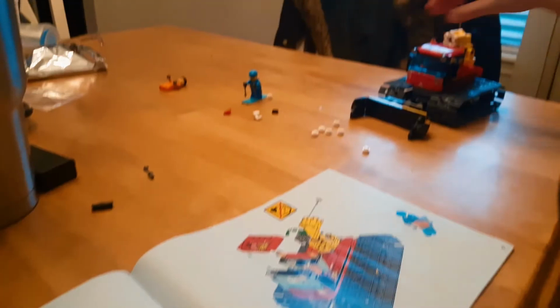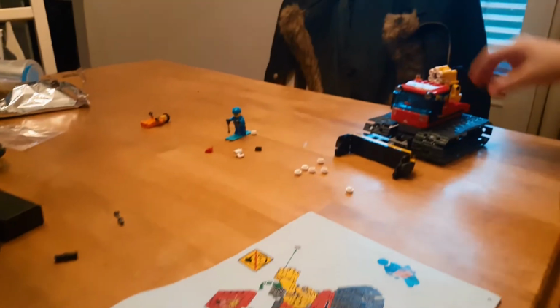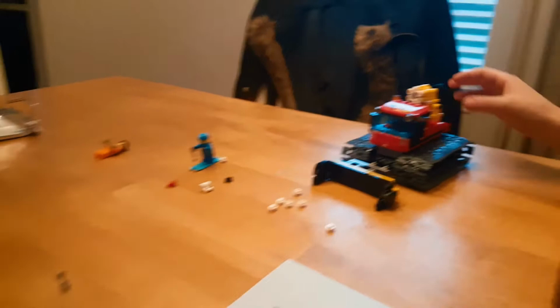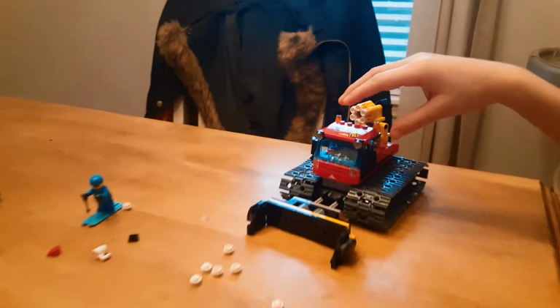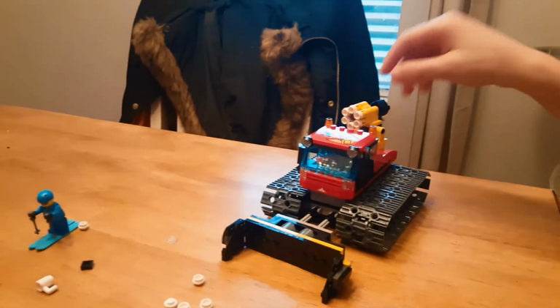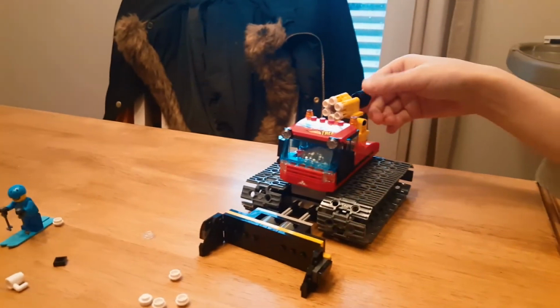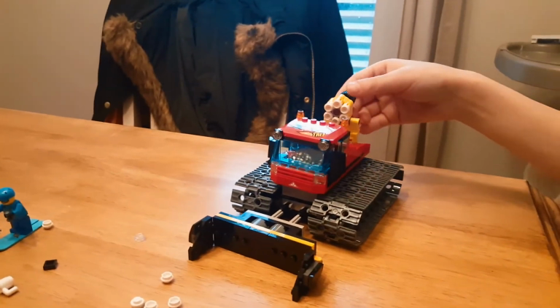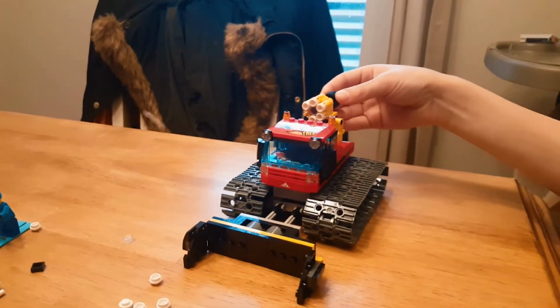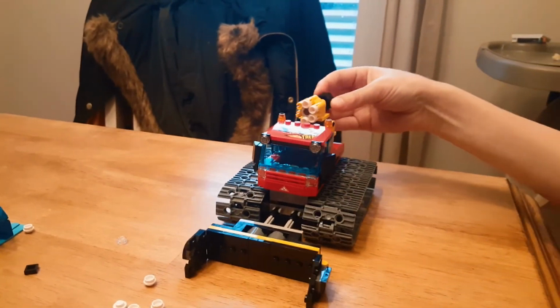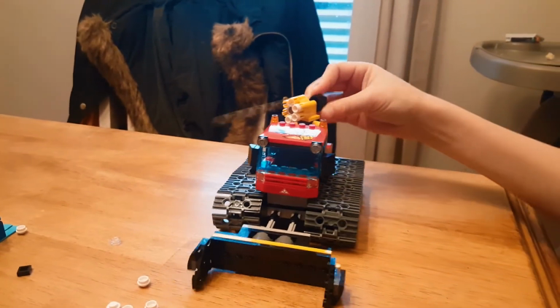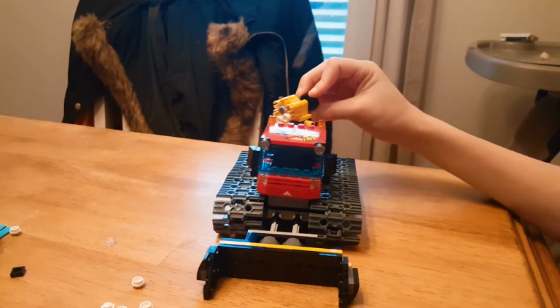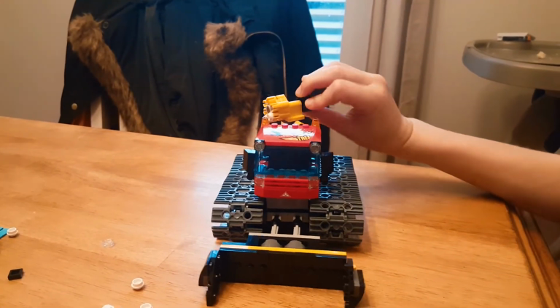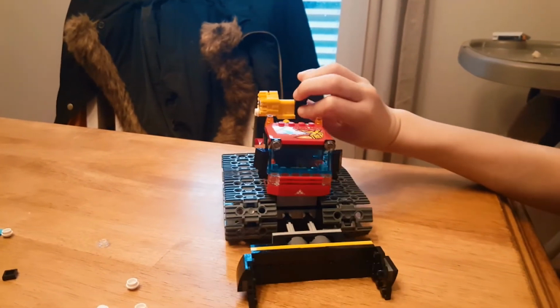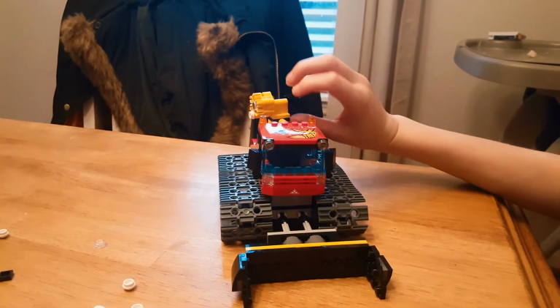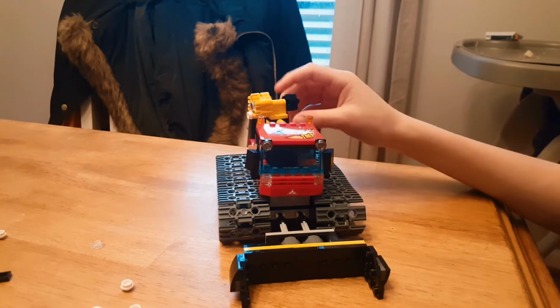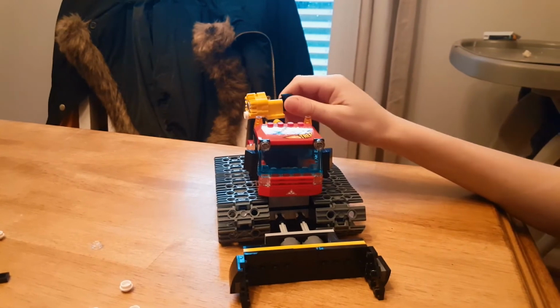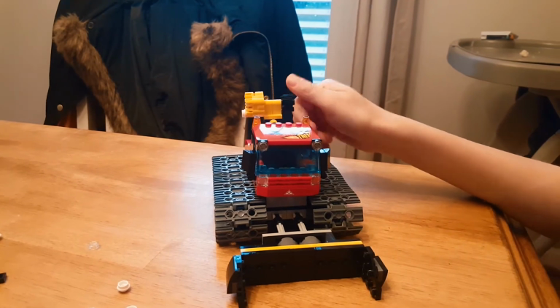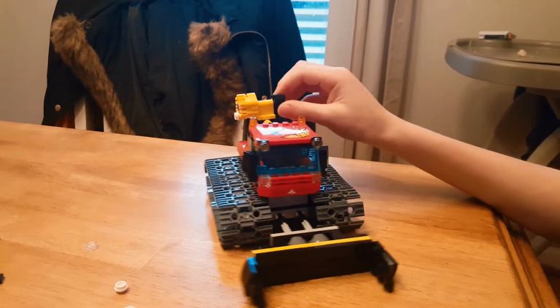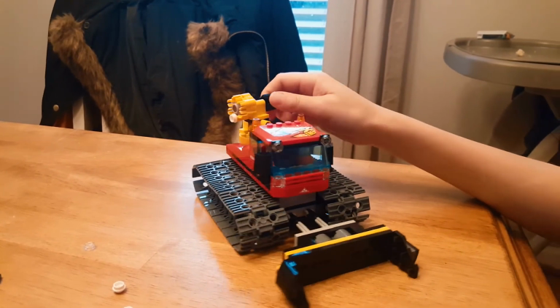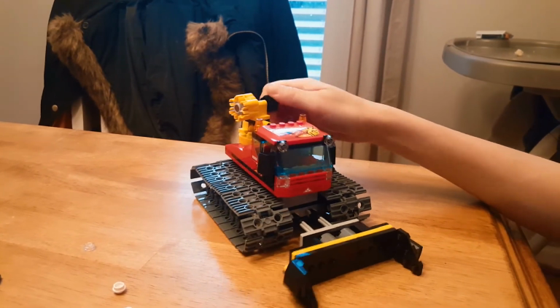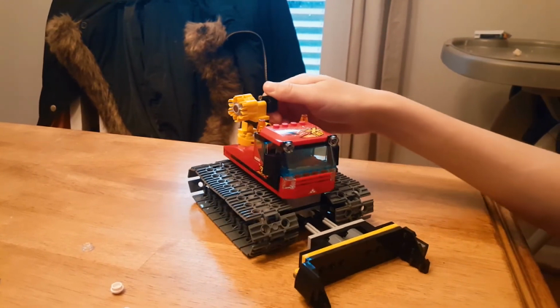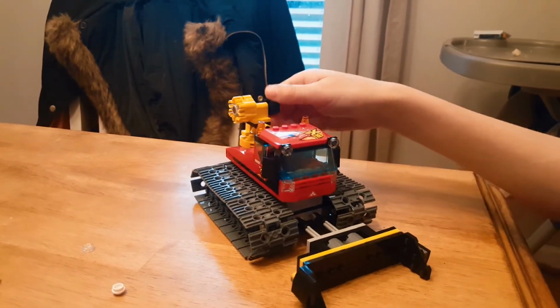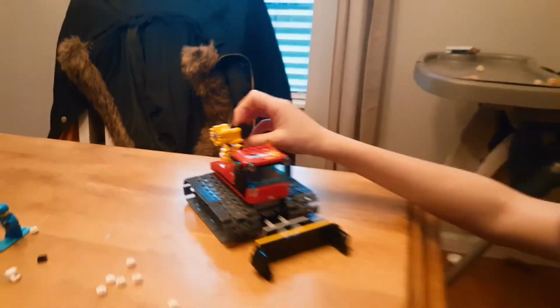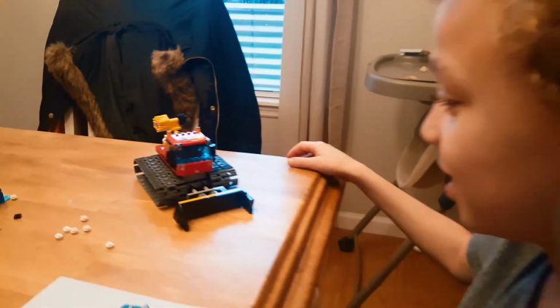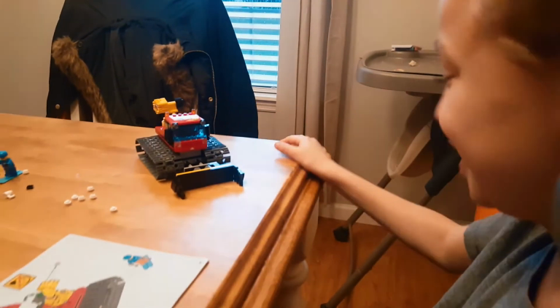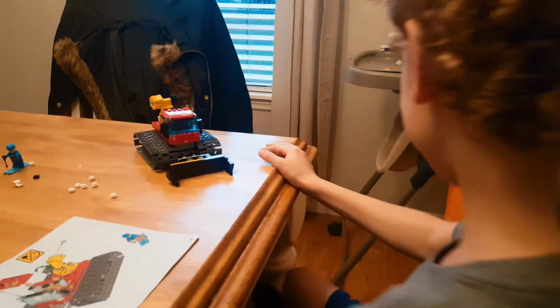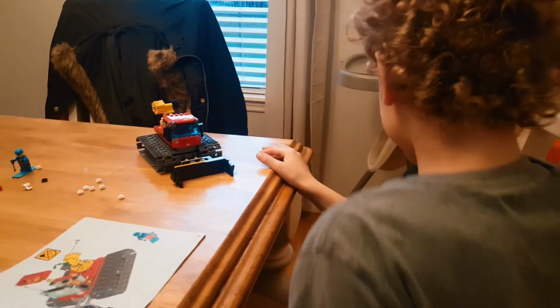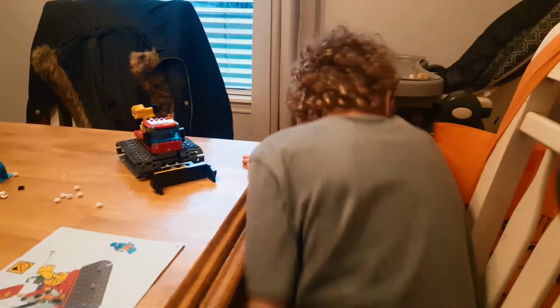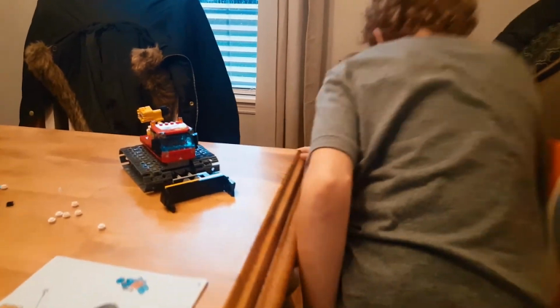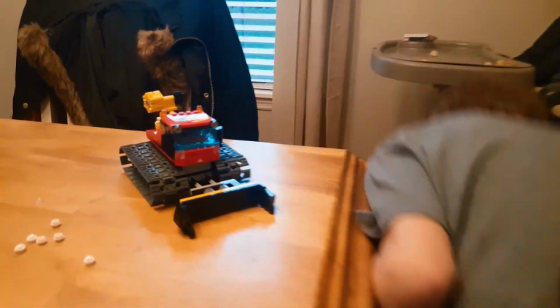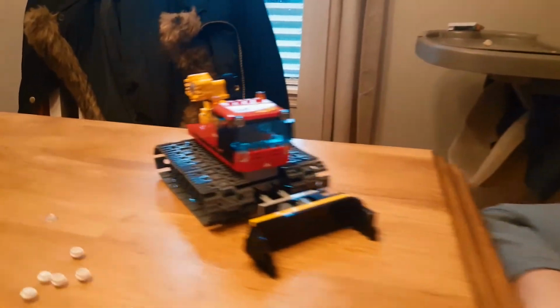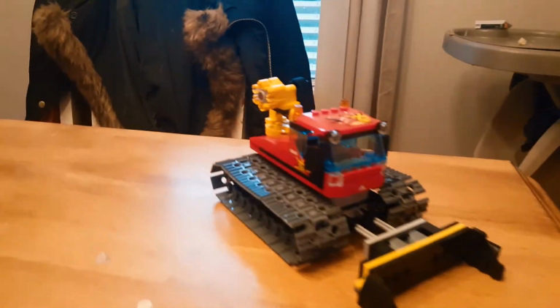The snow cannon — spin it and see if it'll shoot. Oh gosh, oh gosh! That's pretty cool, that's pretty cool.